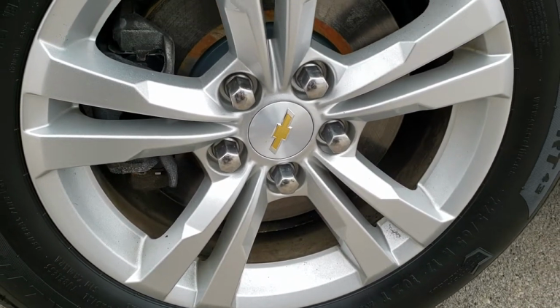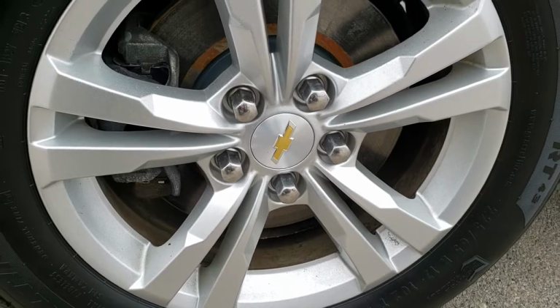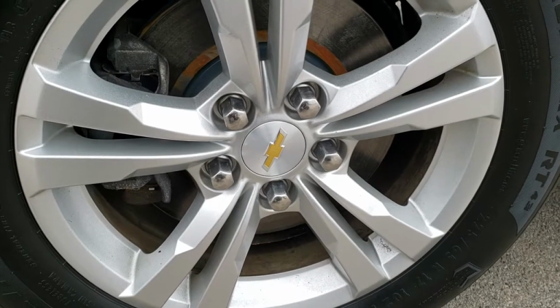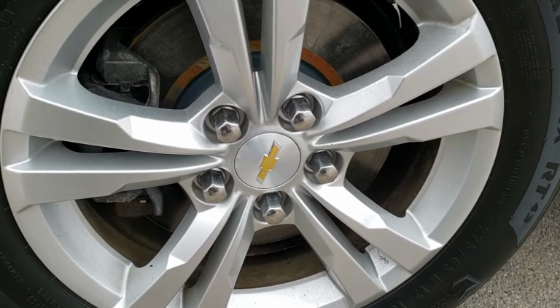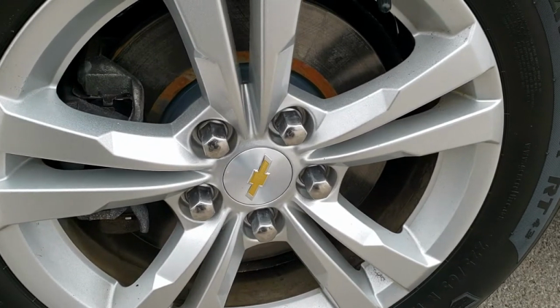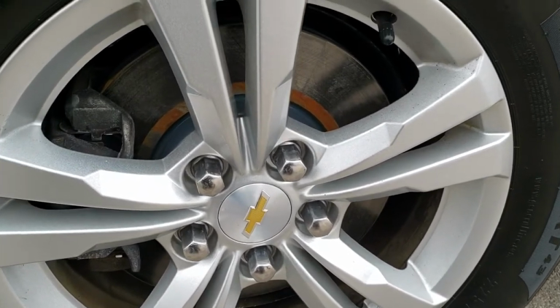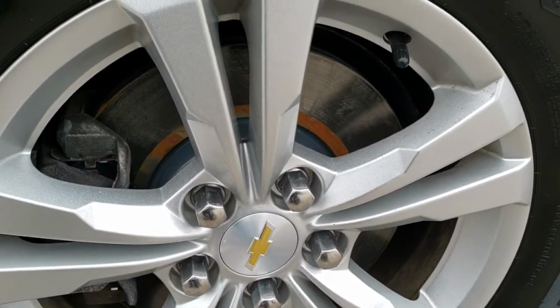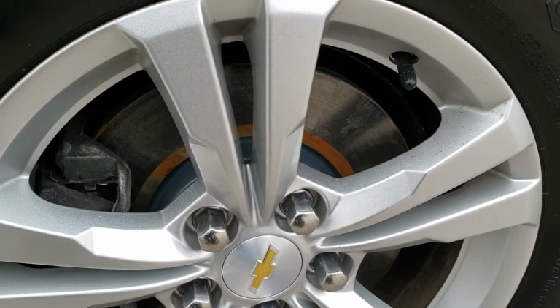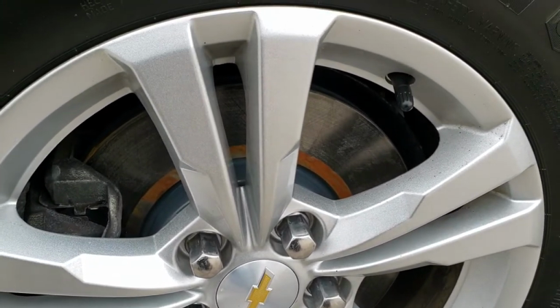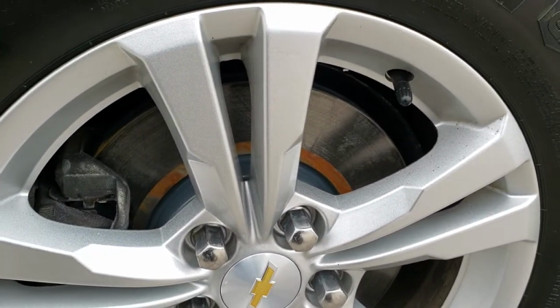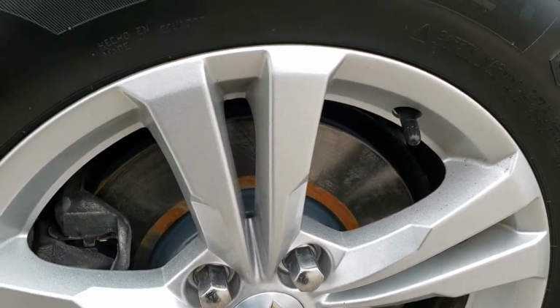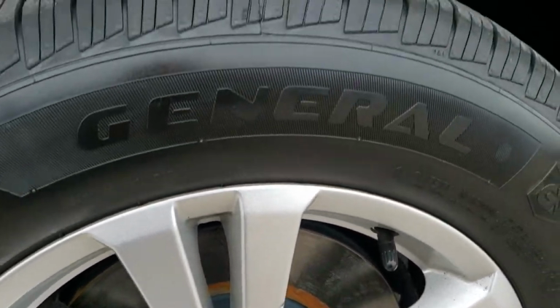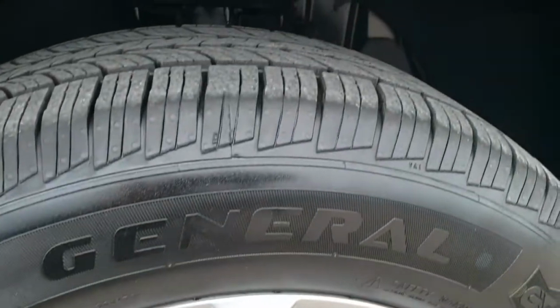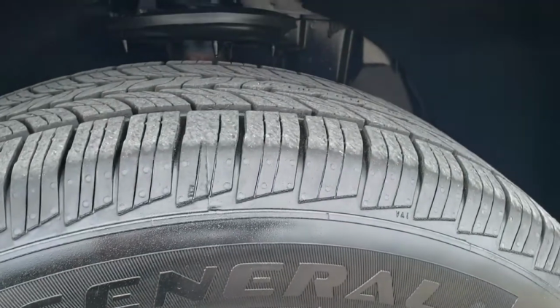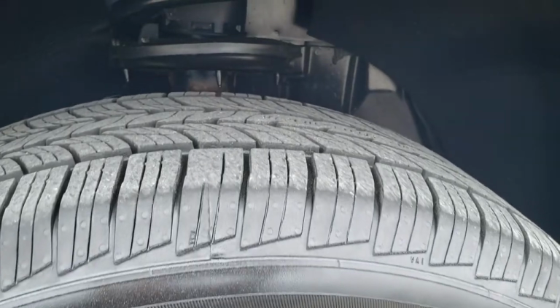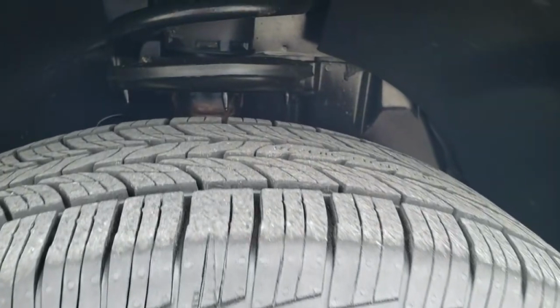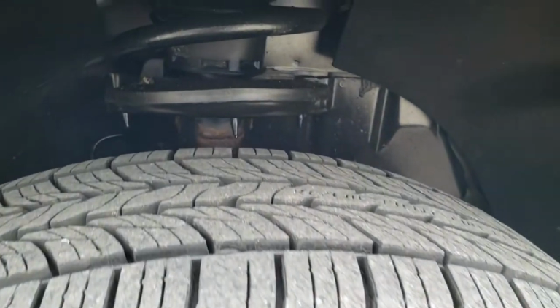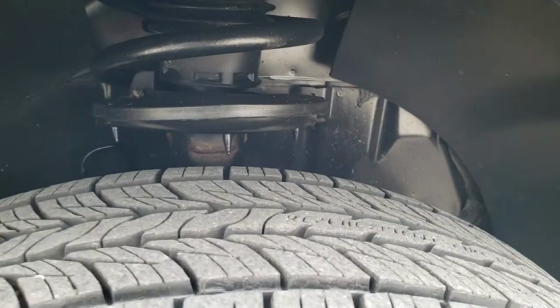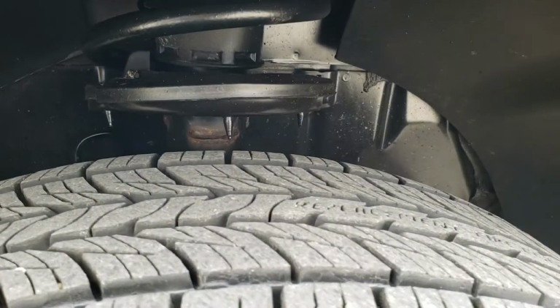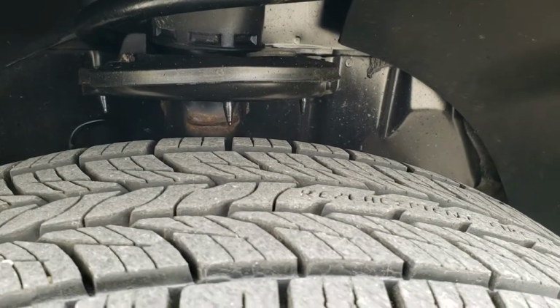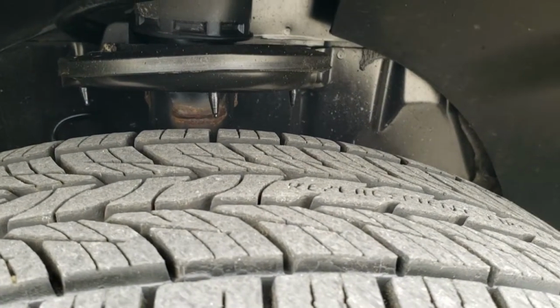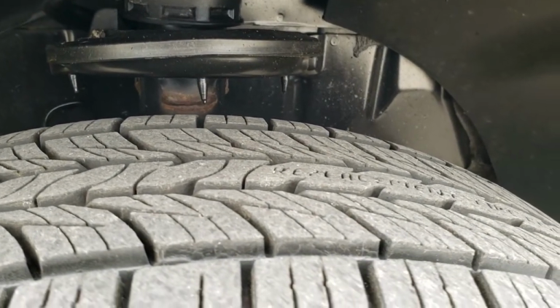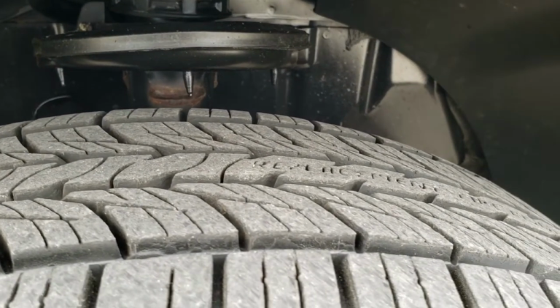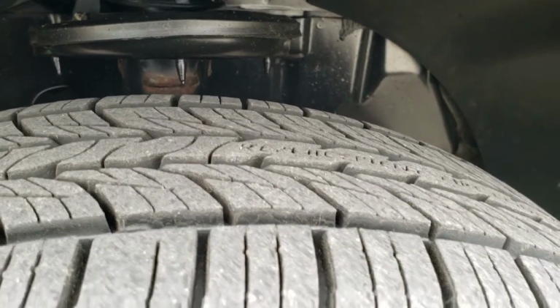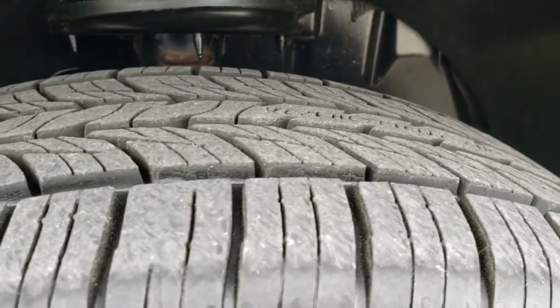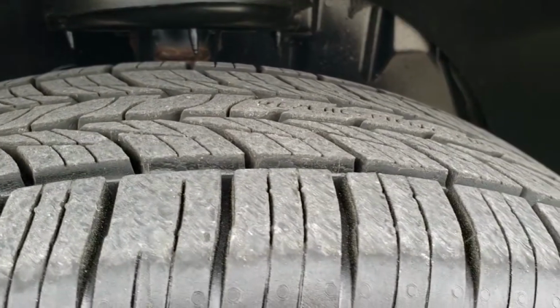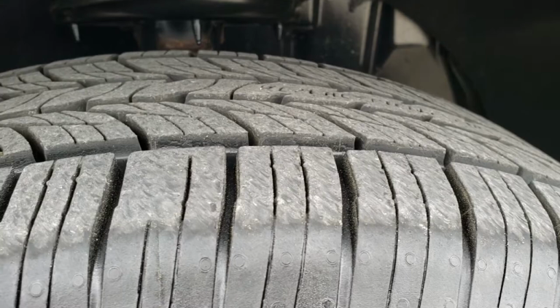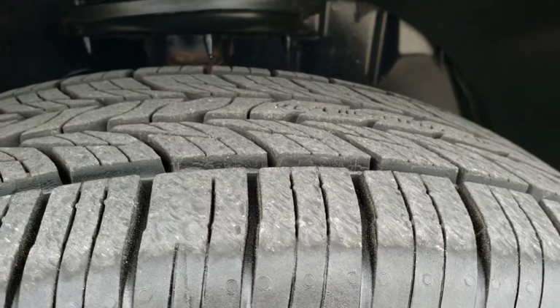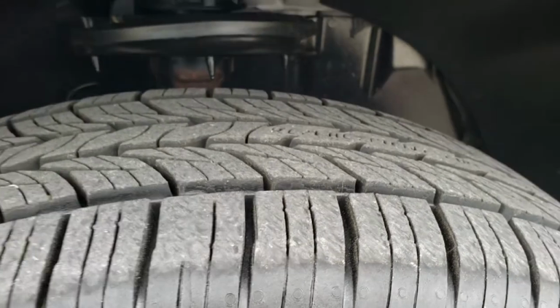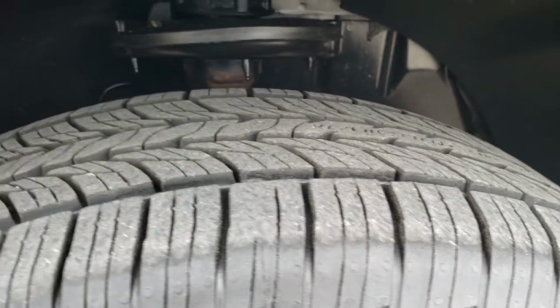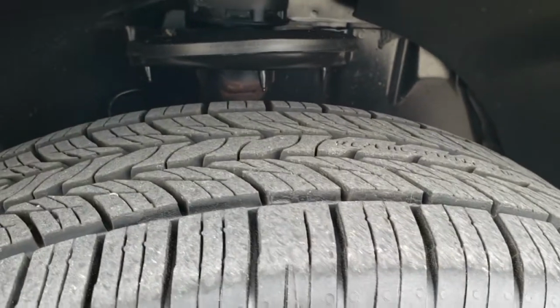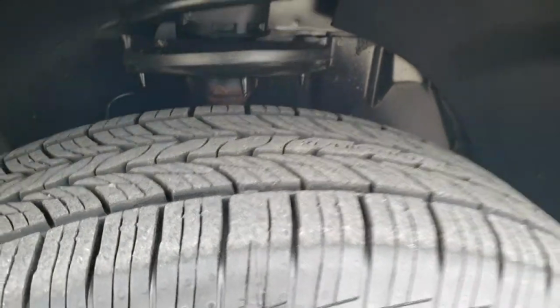Factory alloy rims, and it looks like it has brand new brakes on the front. General Ultimax tires, these are 225/65R17, and they have probably about 60% of the tread left on them.